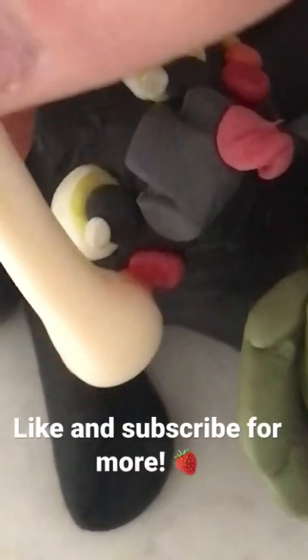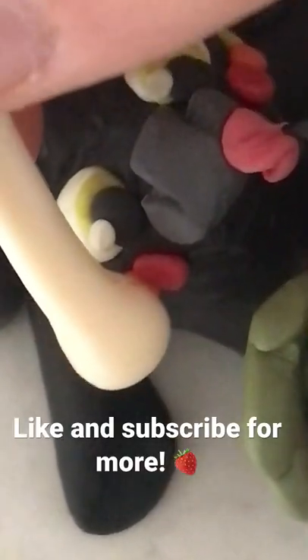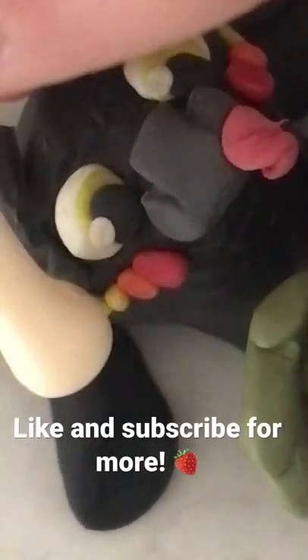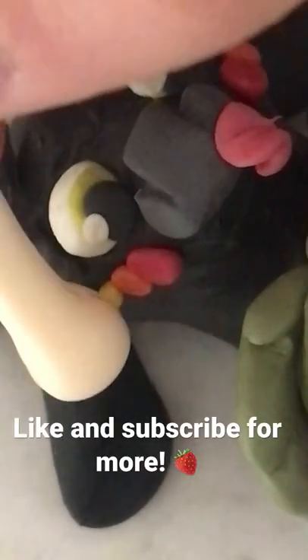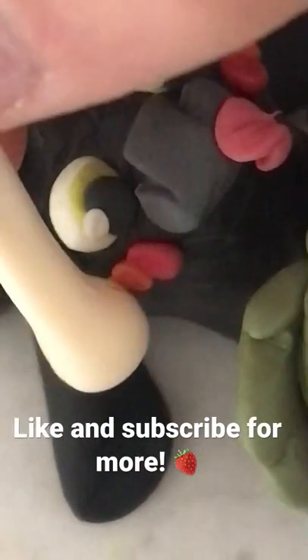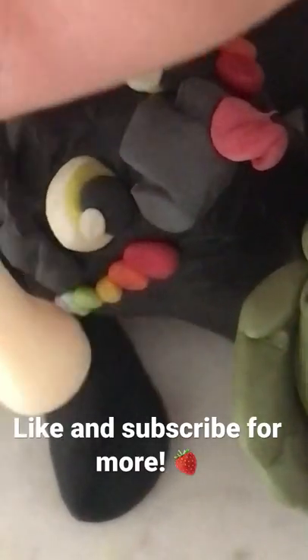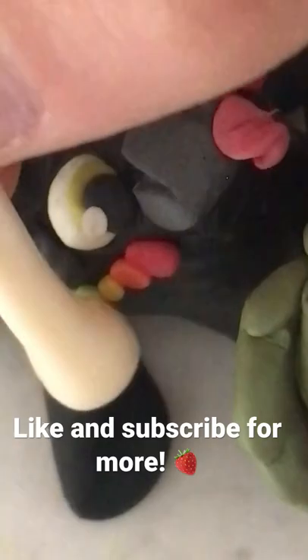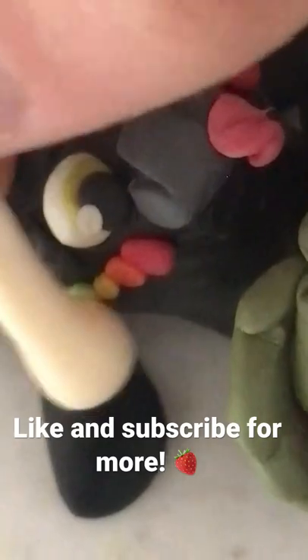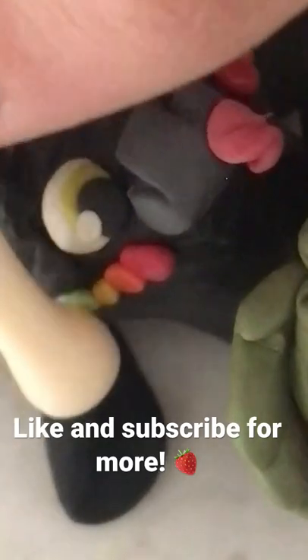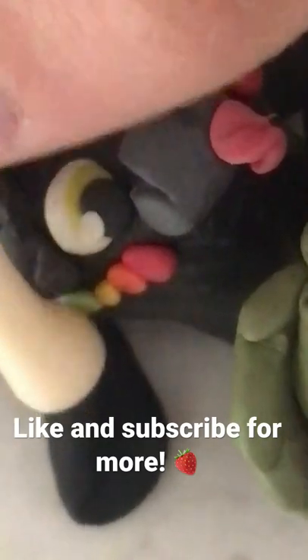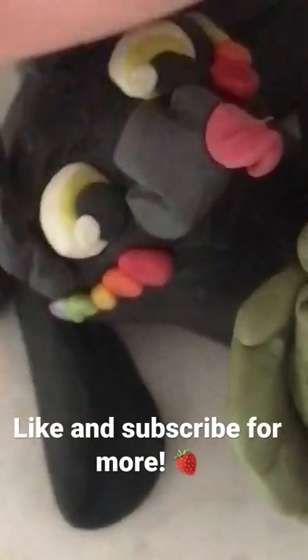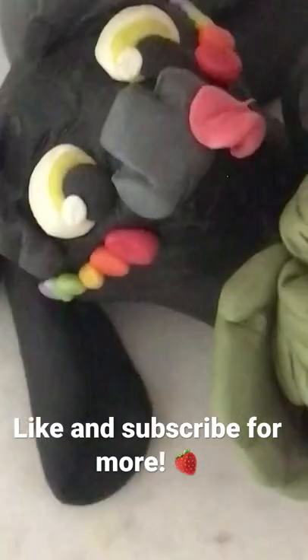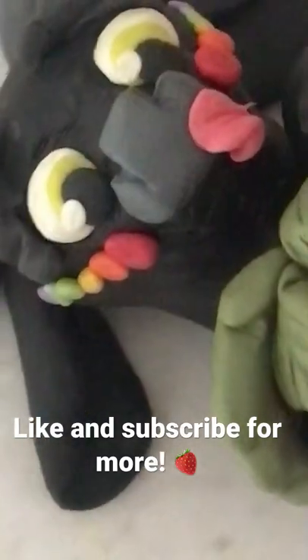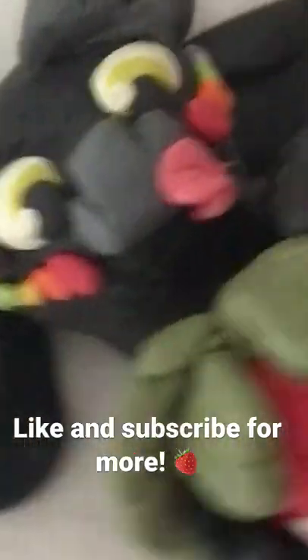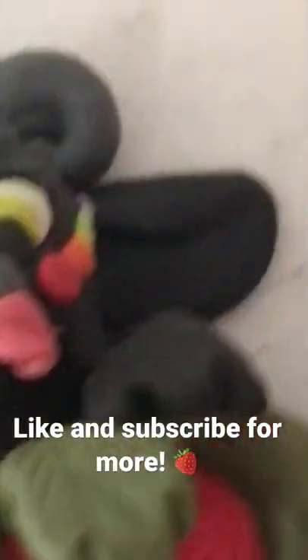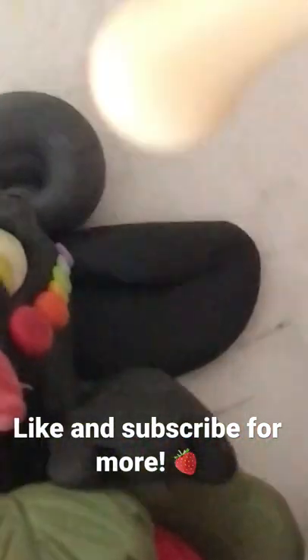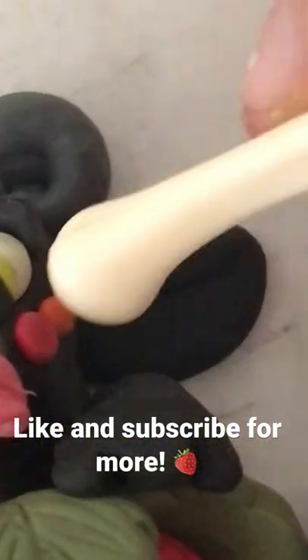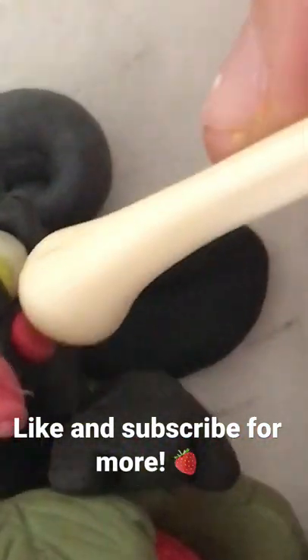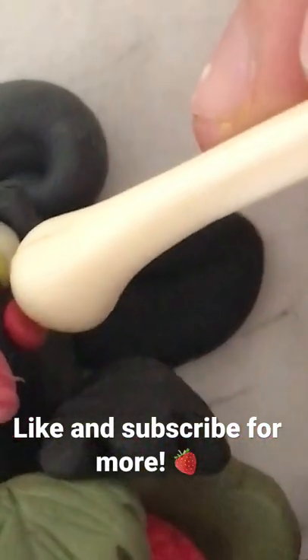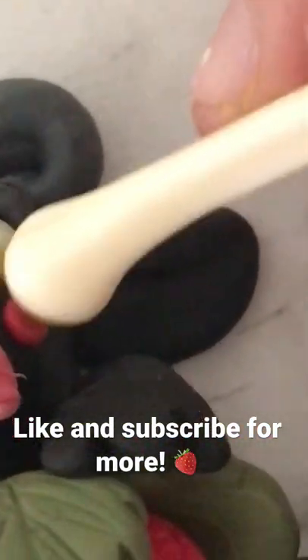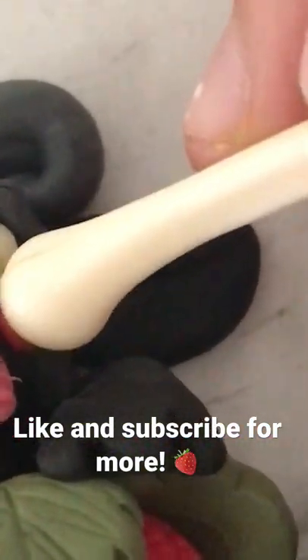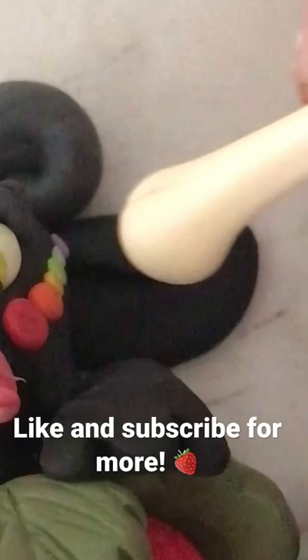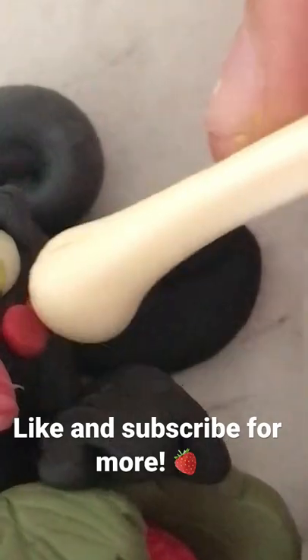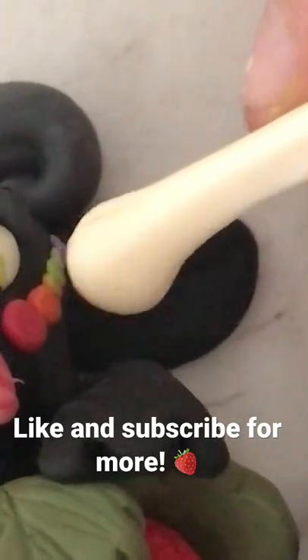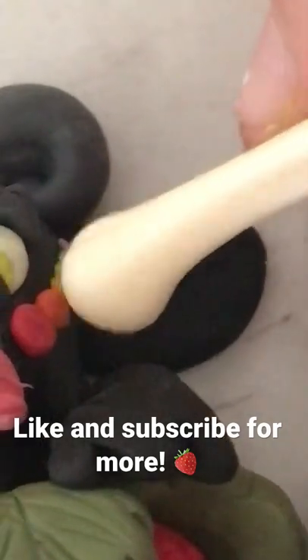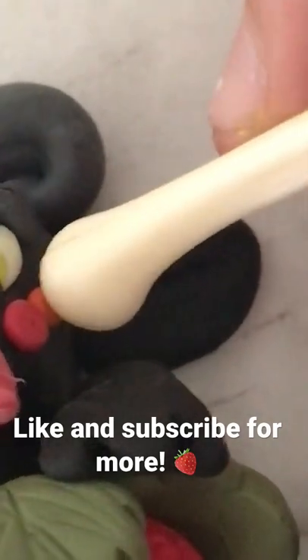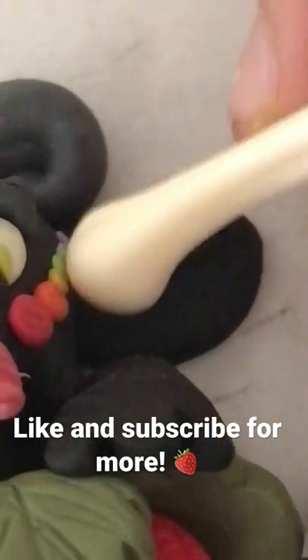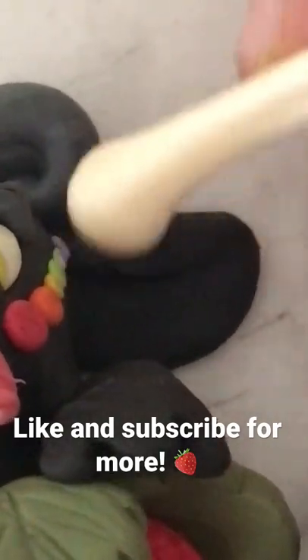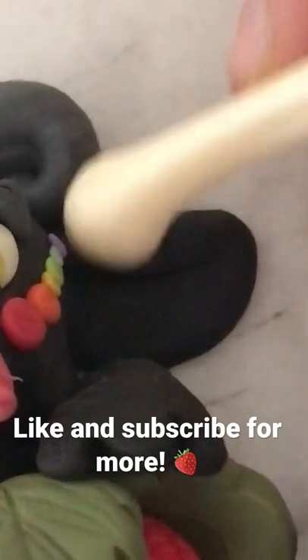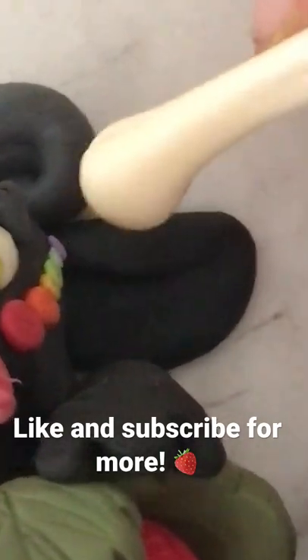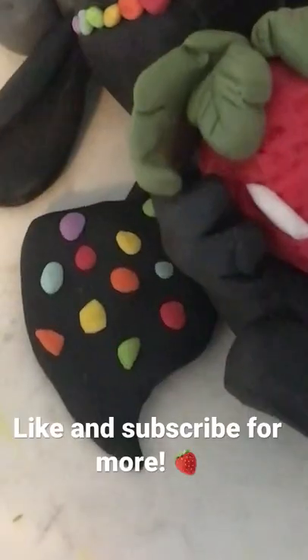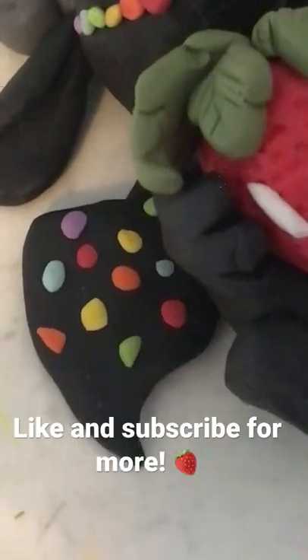Then I added some cute little rainbow scales onto the side. I really want the Rainwing in him to be much more dominant in this sculpture. I also added some oversized ears, a tongue, and curly horns.